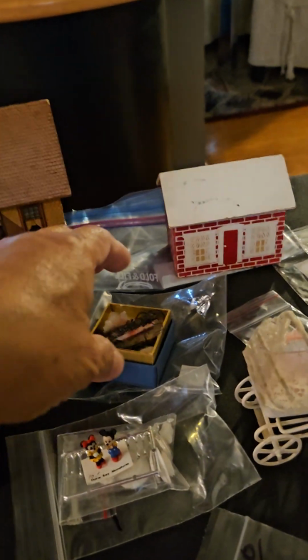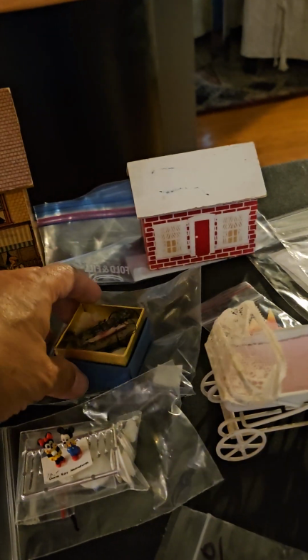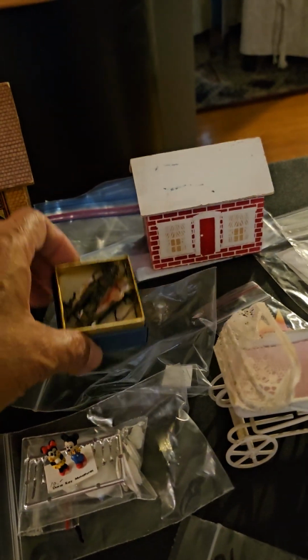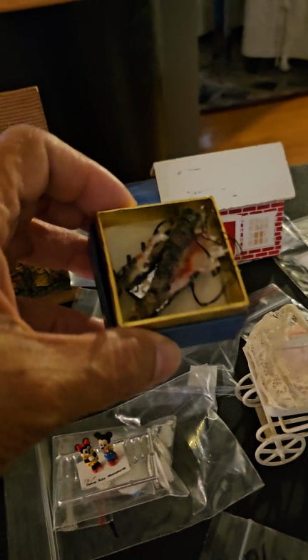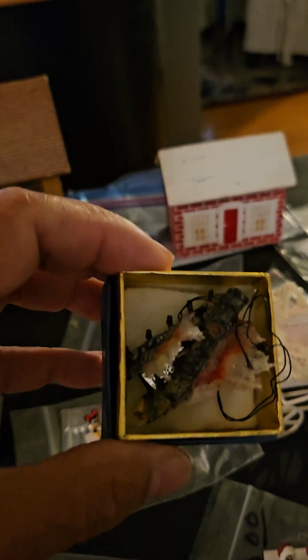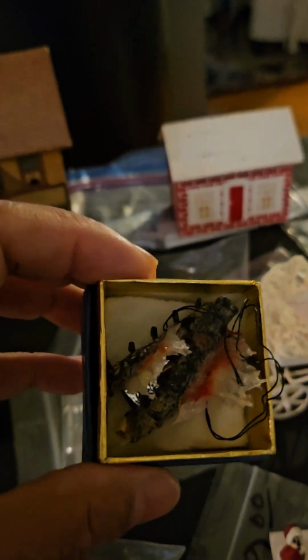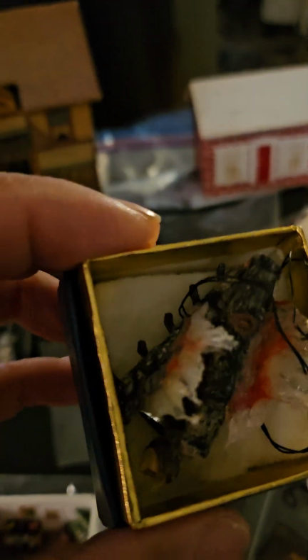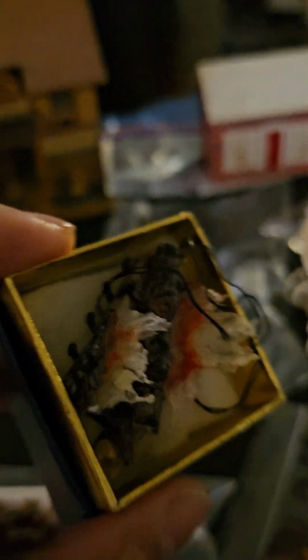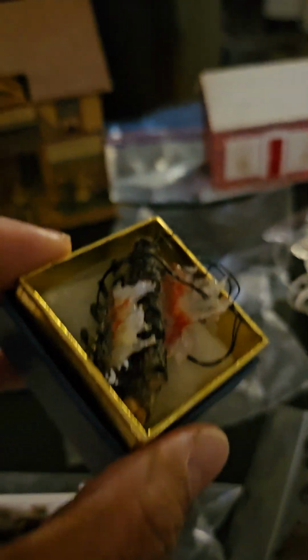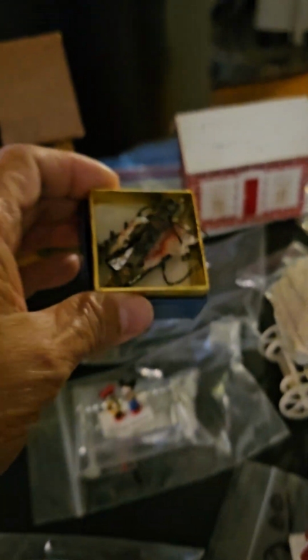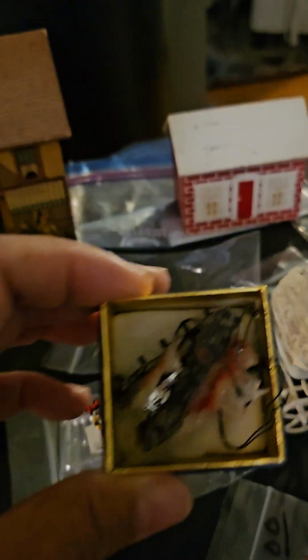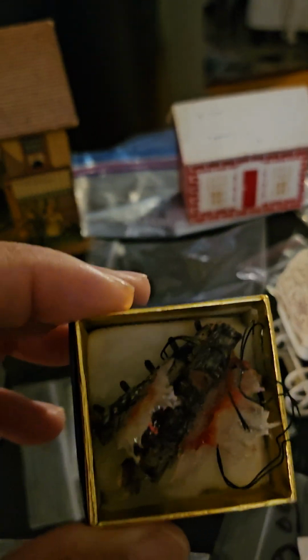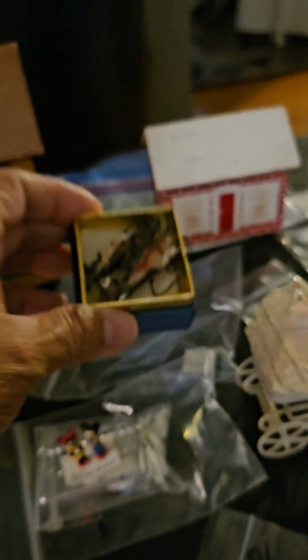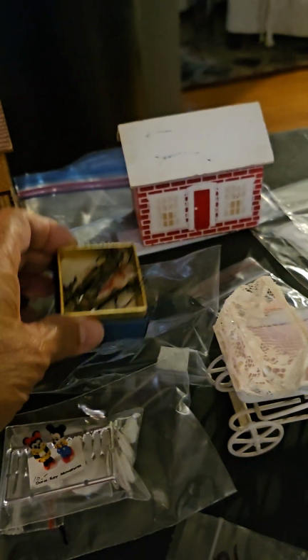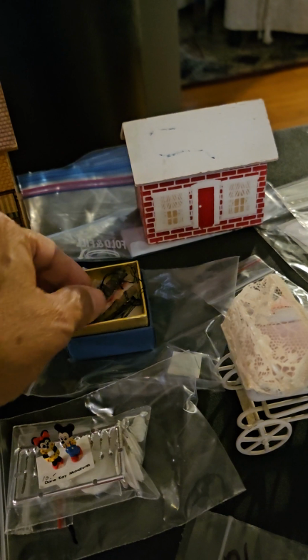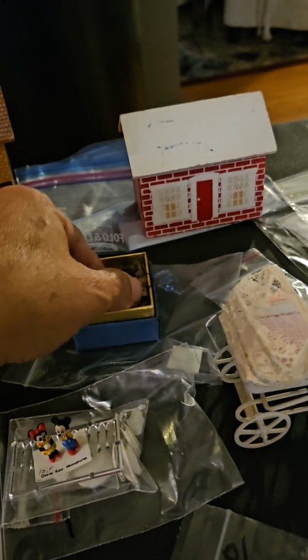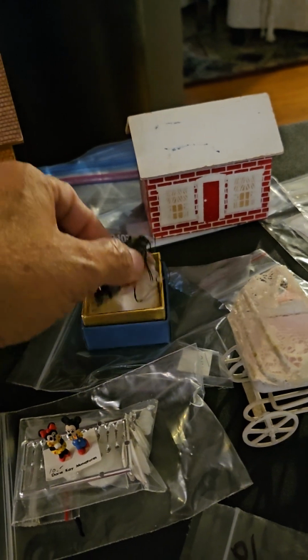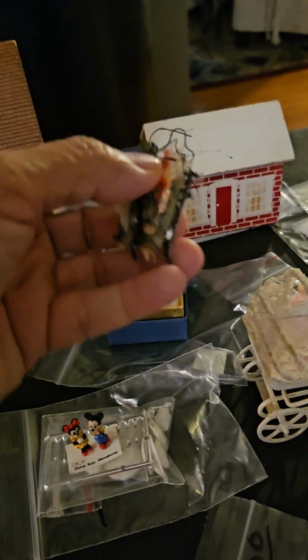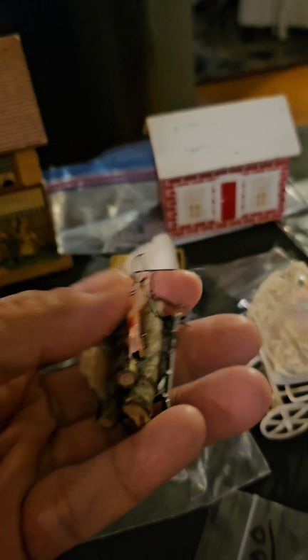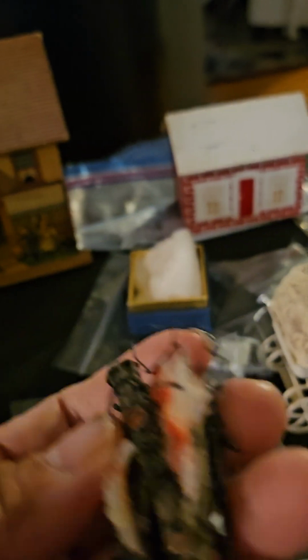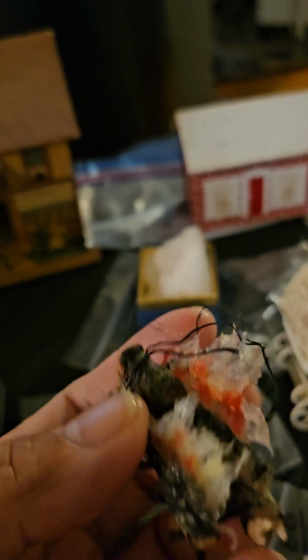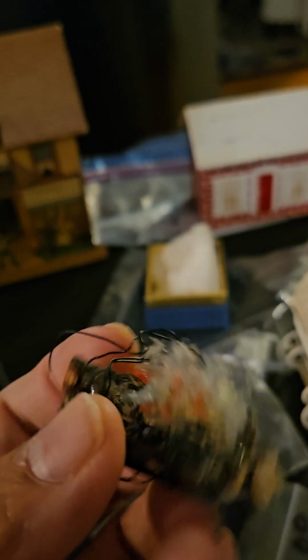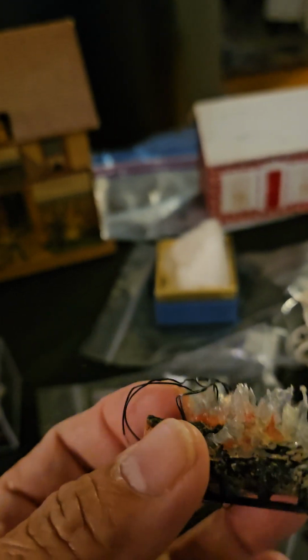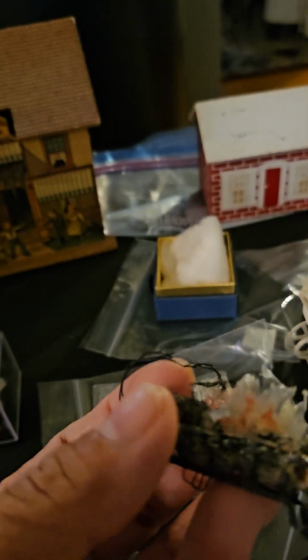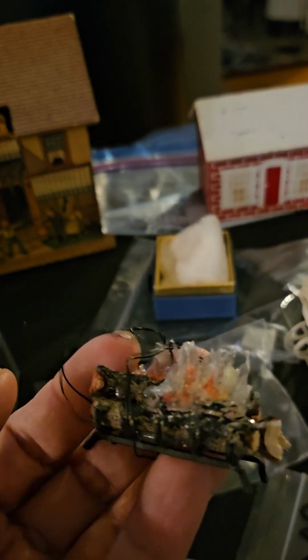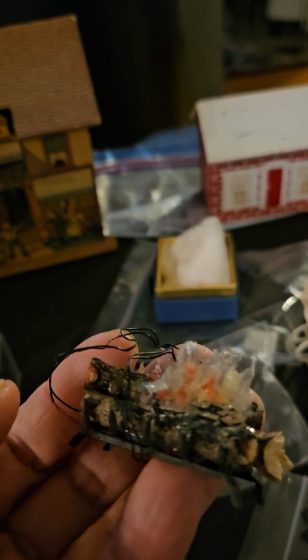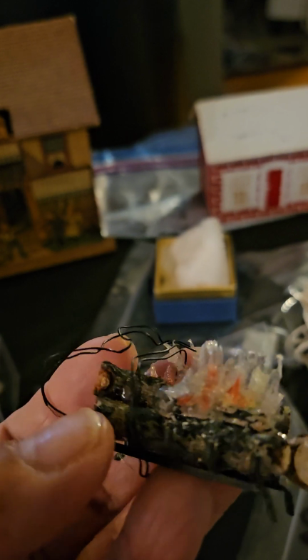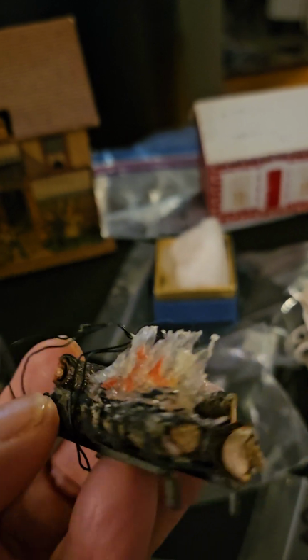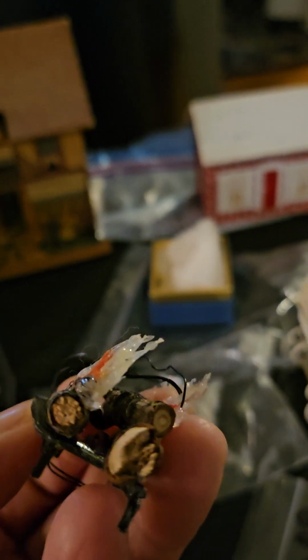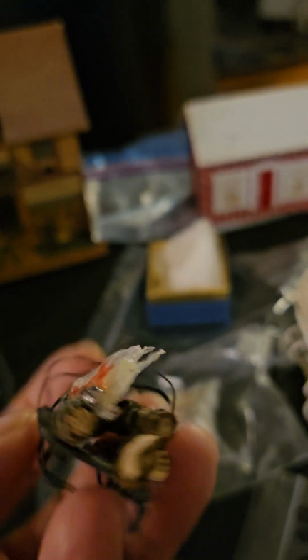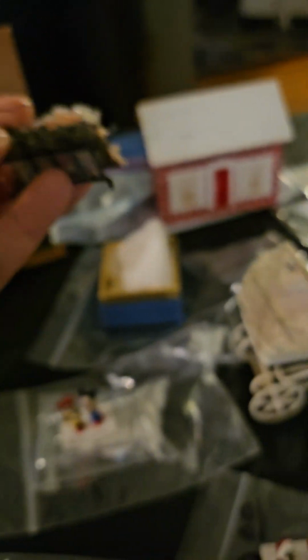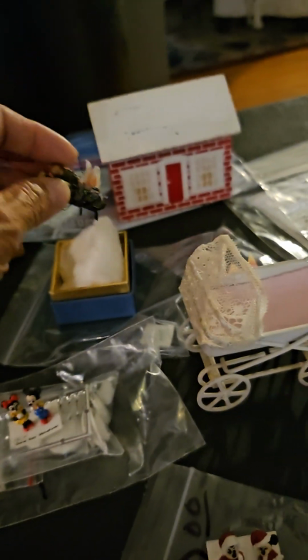She bought a fireplace — it's supposed to light up. This was really cool. So that'll be good for her Christmas house, I guess.